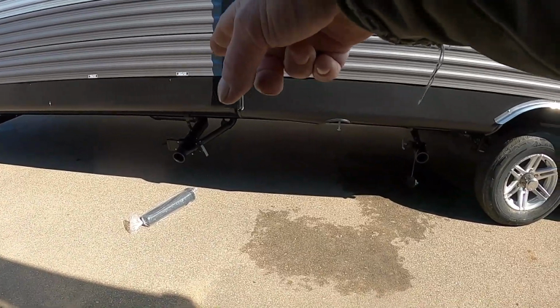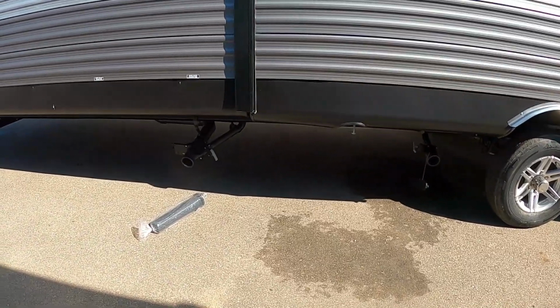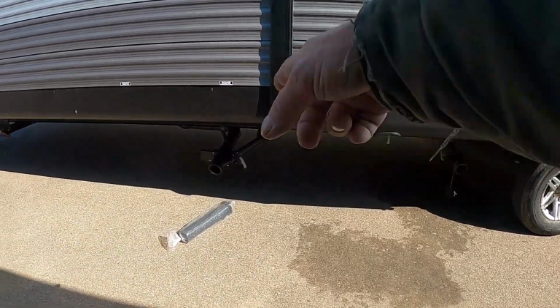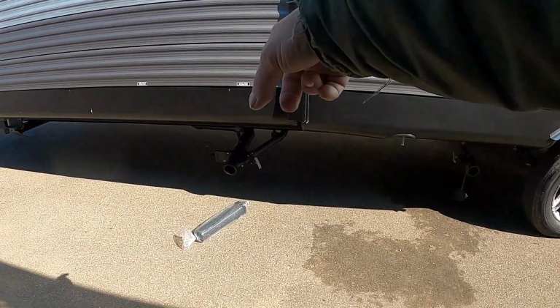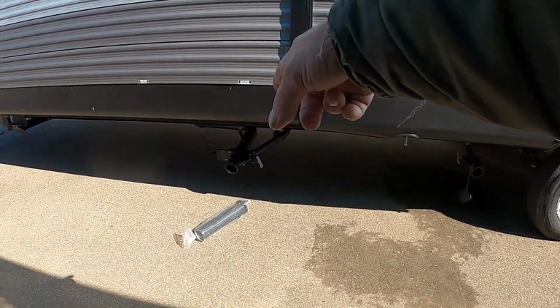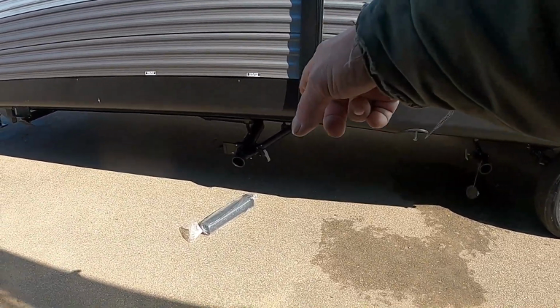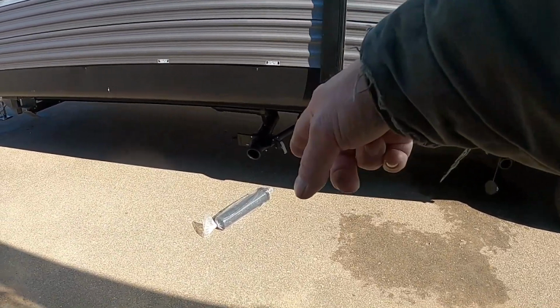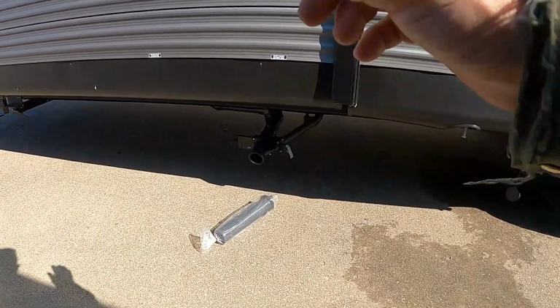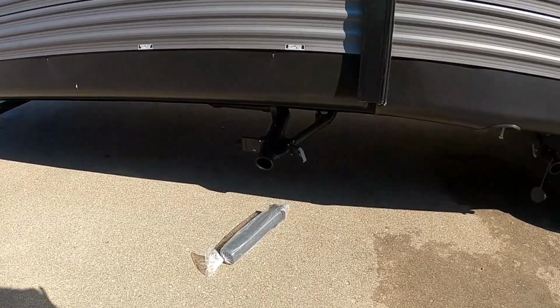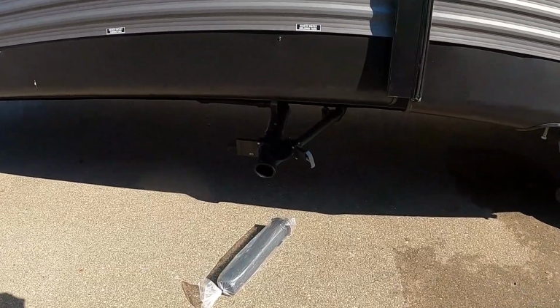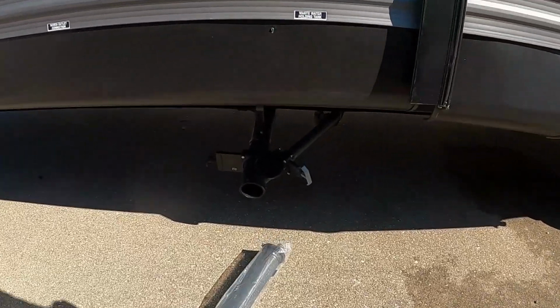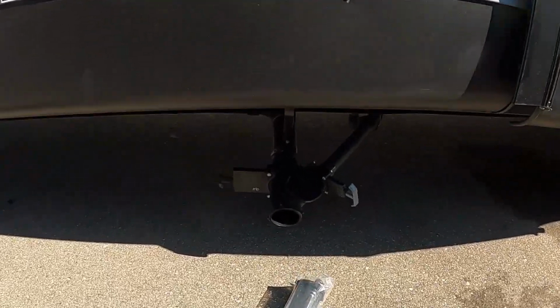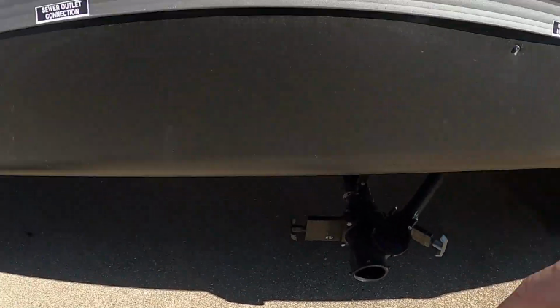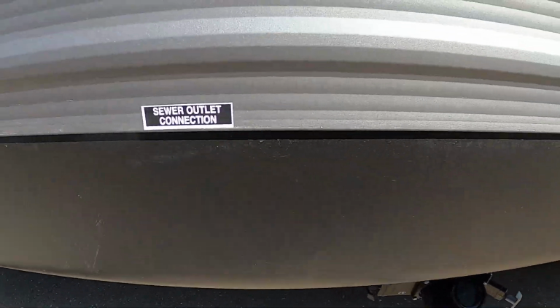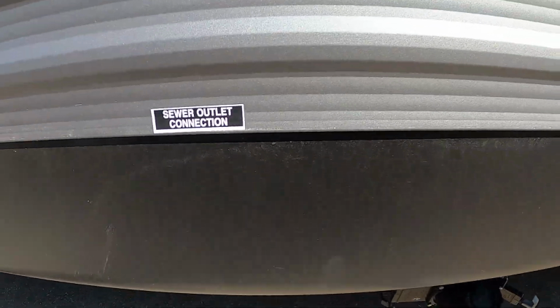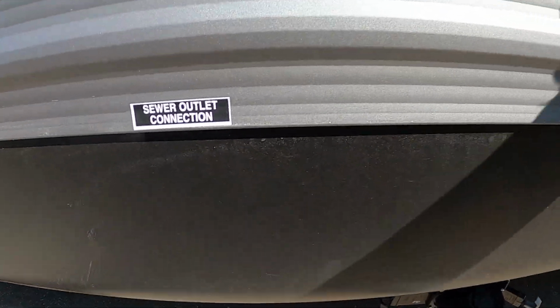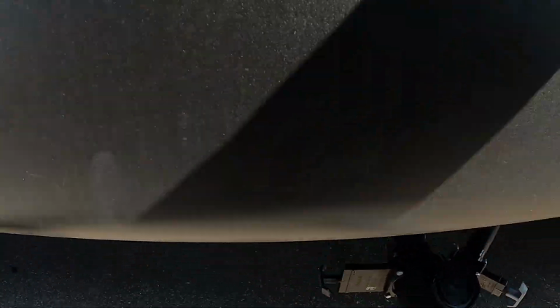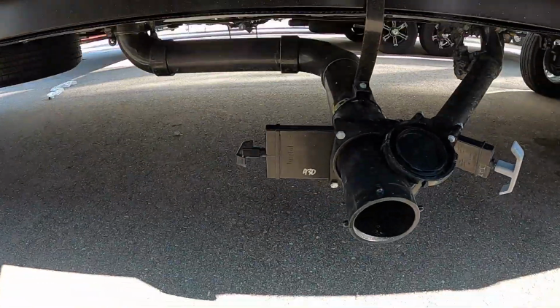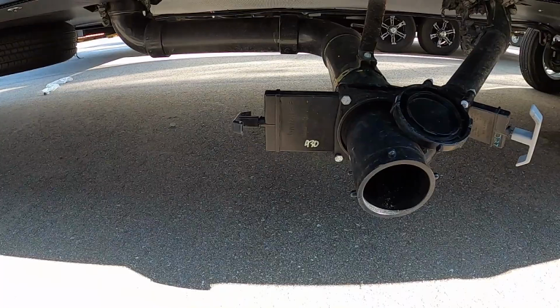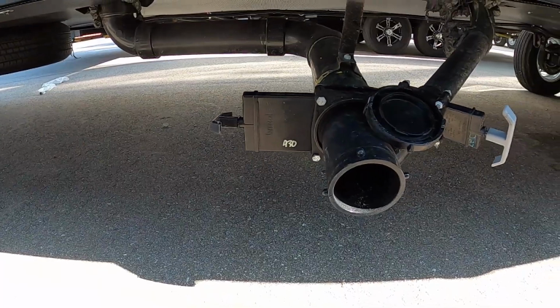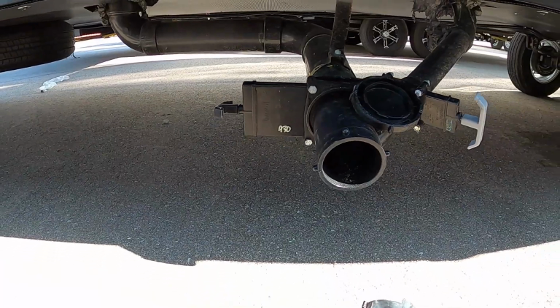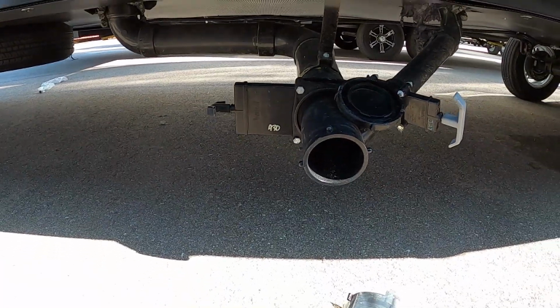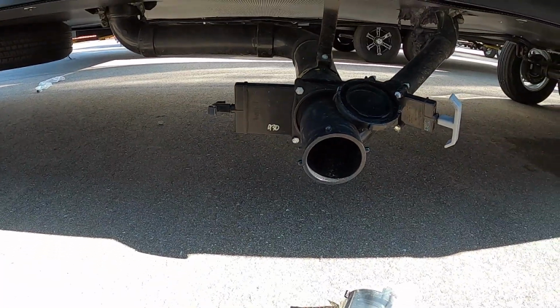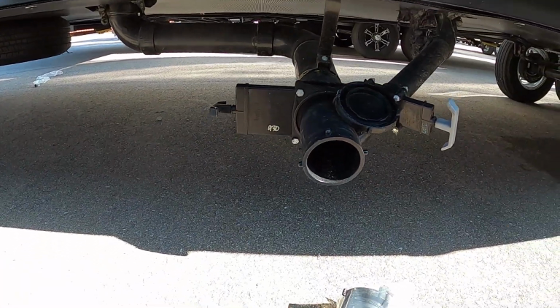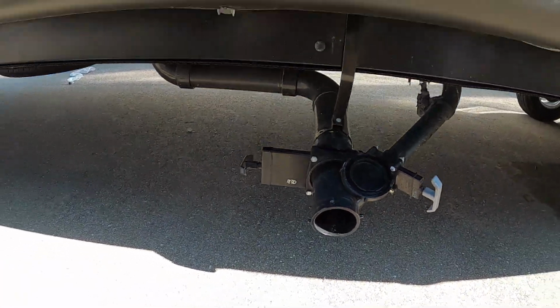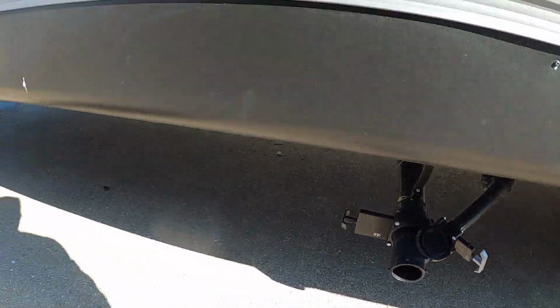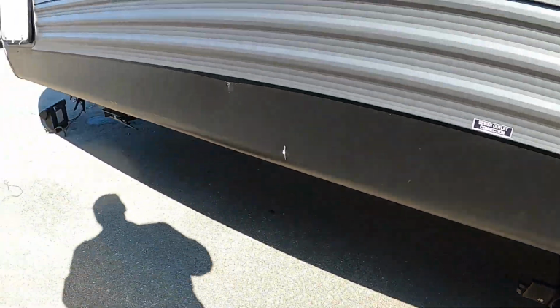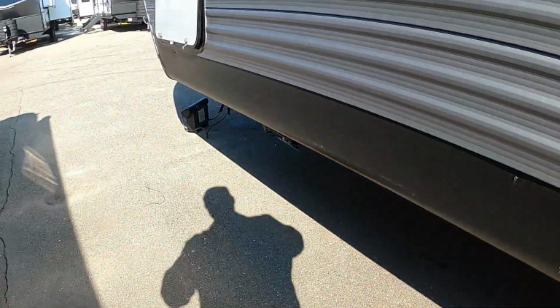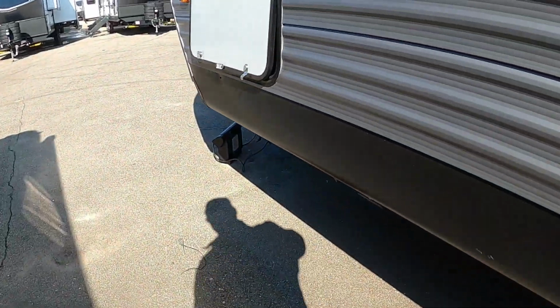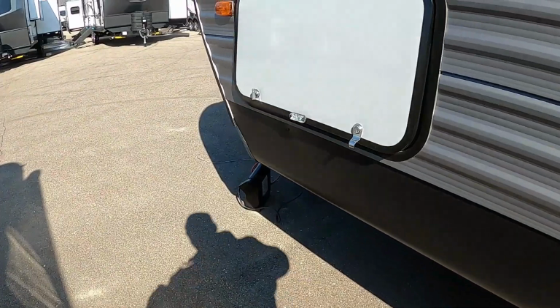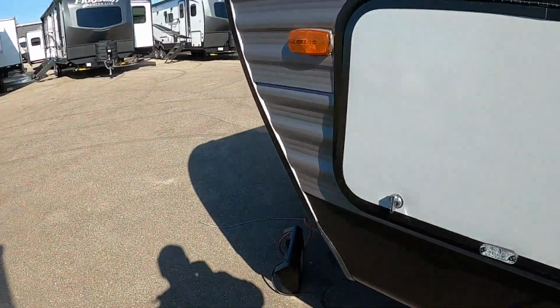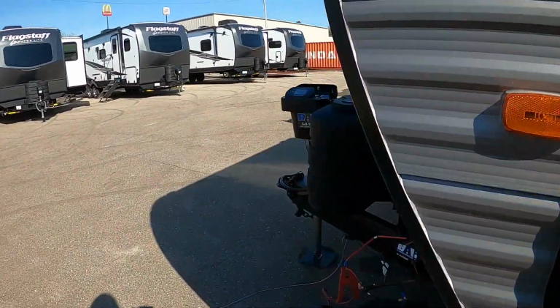Set that in there. Before you leave the dump station, we're going to lock and deadbolt this door — for now, leave it open. Whether we're dry camping or boondocking, we're going to have to bring up our stabilizing jacks.